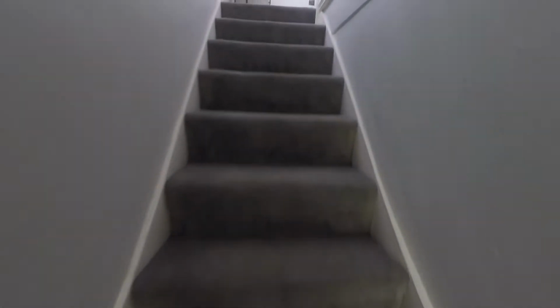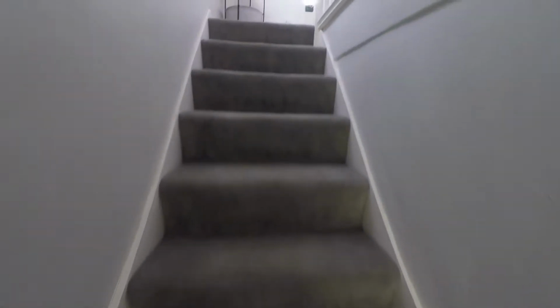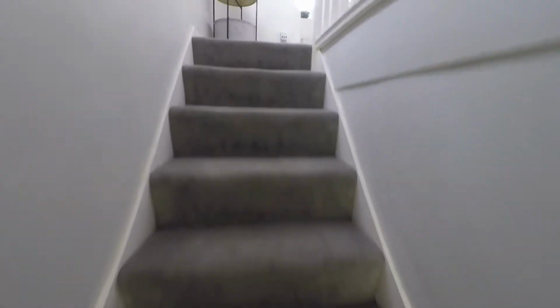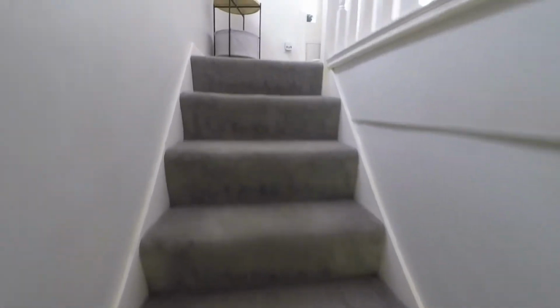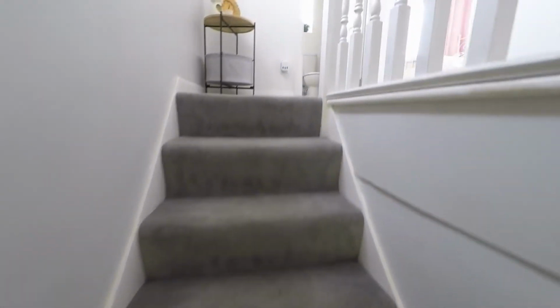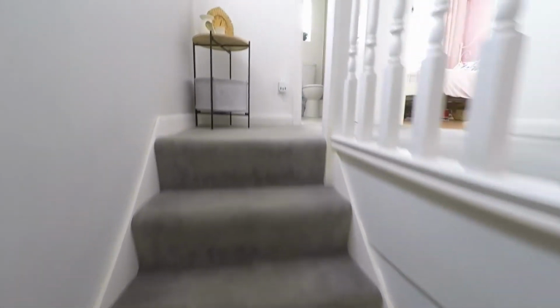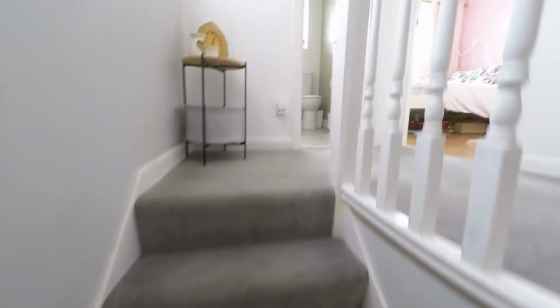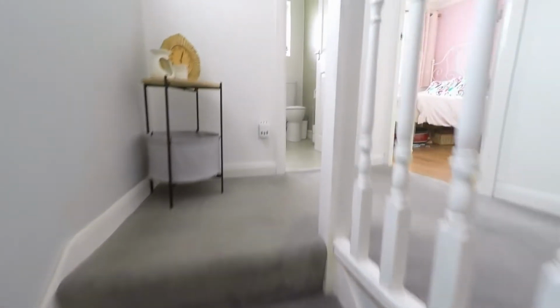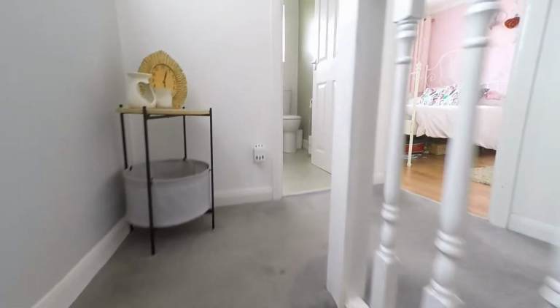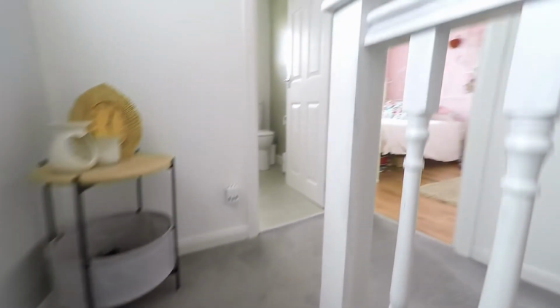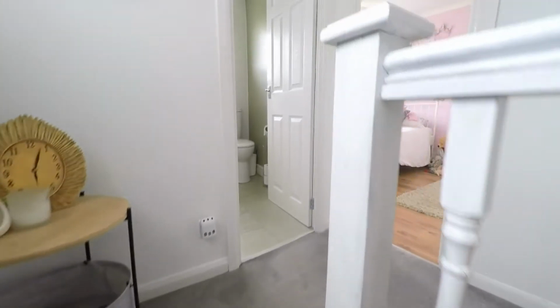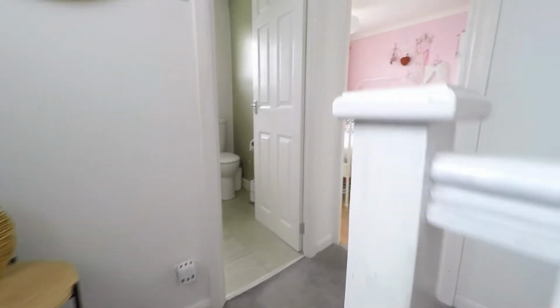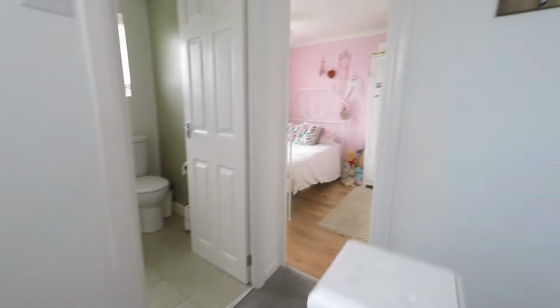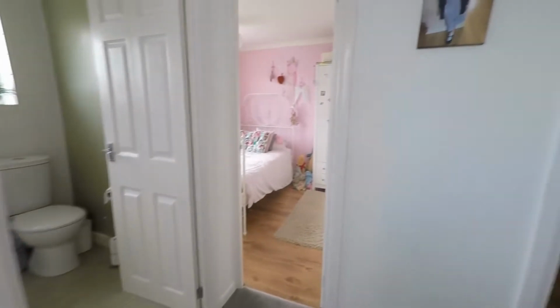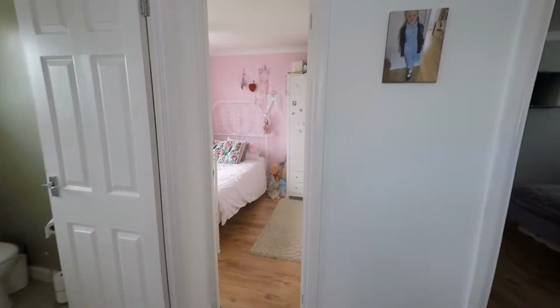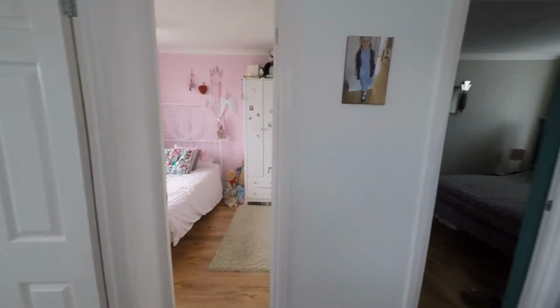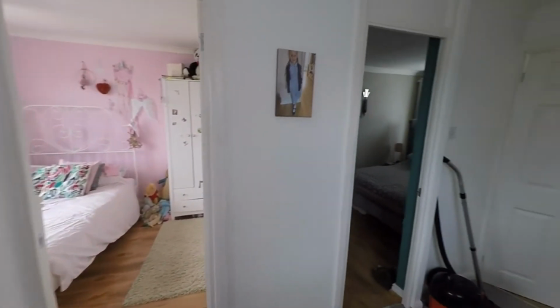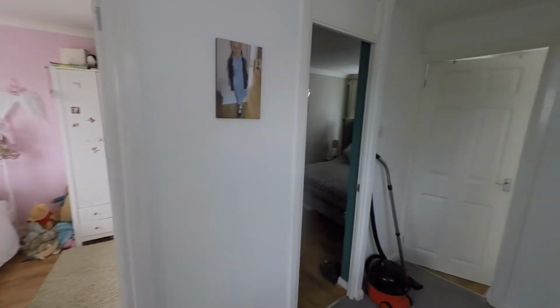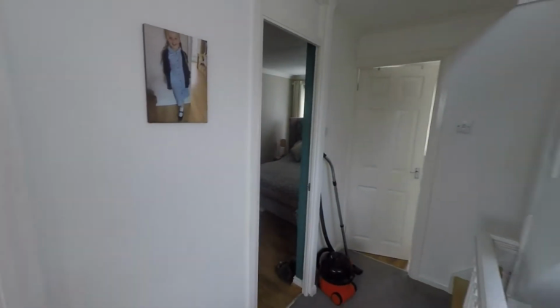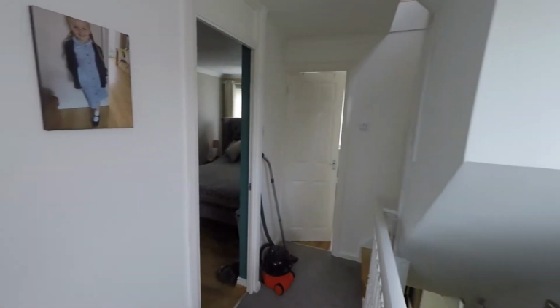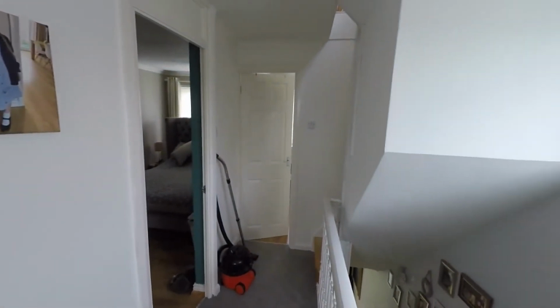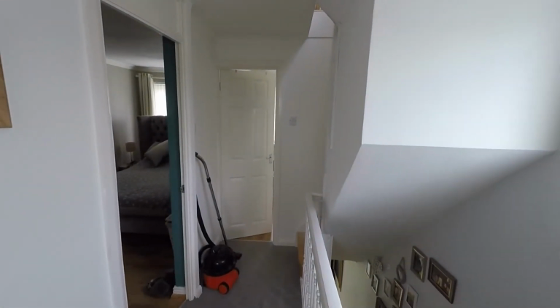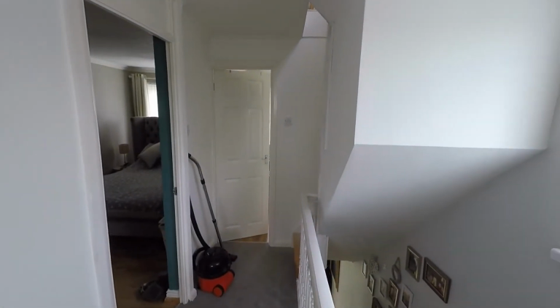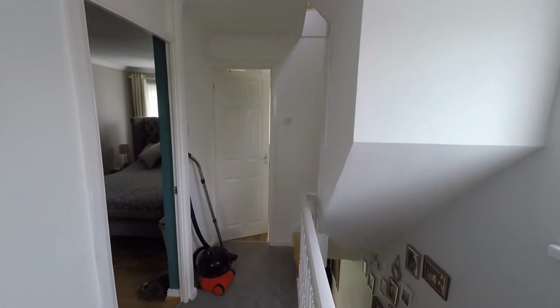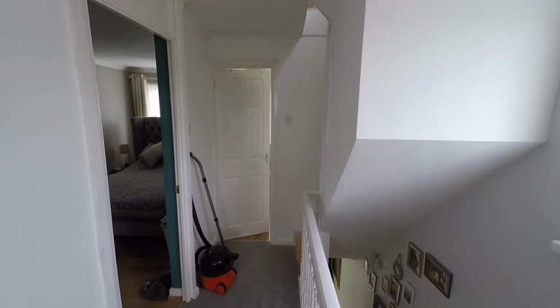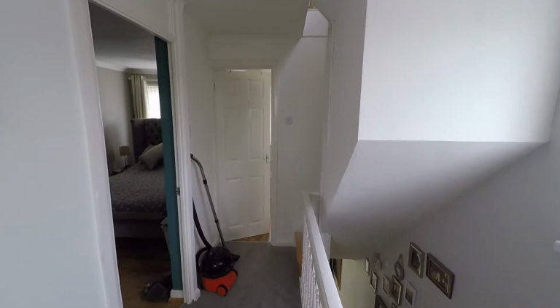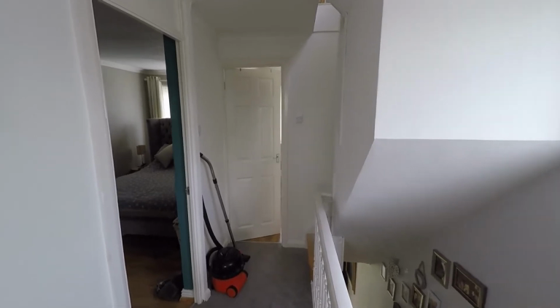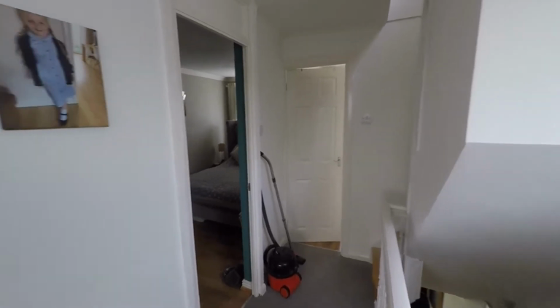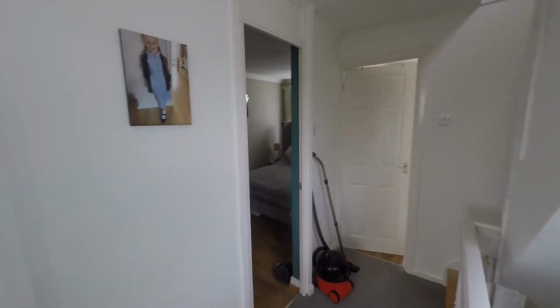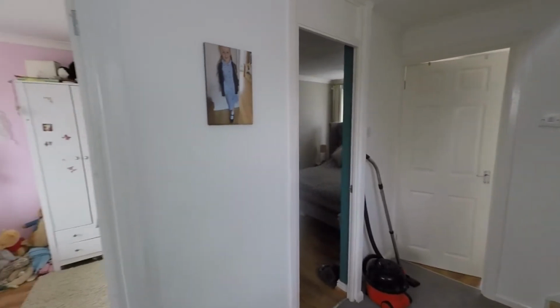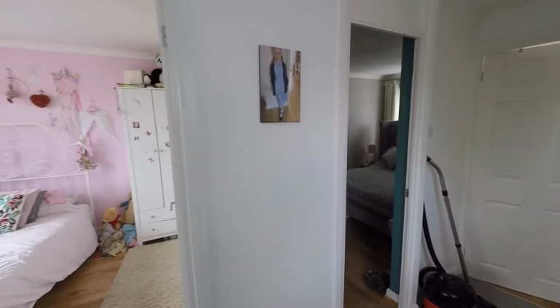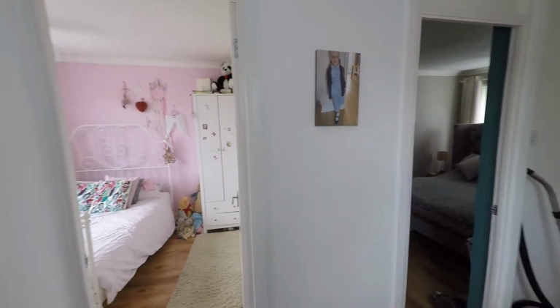We'll notice as we near the top that the landing gives access to three bedrooms and to the bathroom. We also have an additional fixed staircase taking us up to the loft room, which we'll have a look at as we make our way around the first floor.